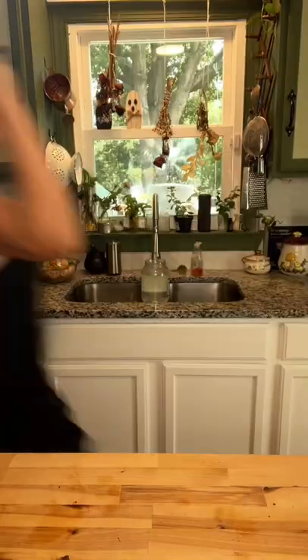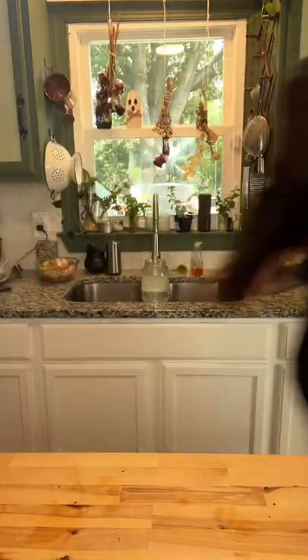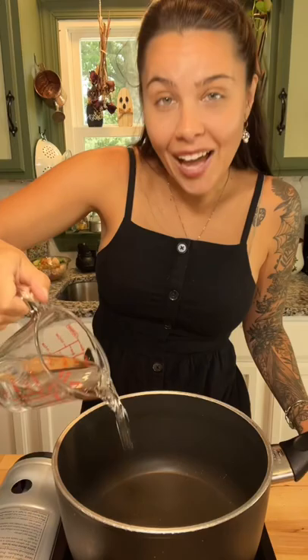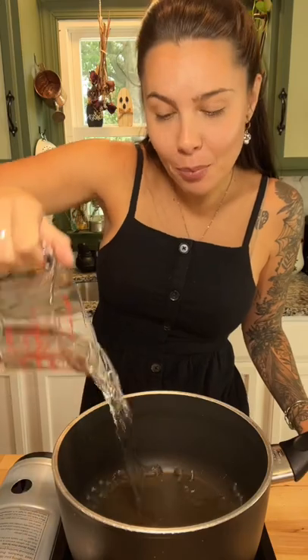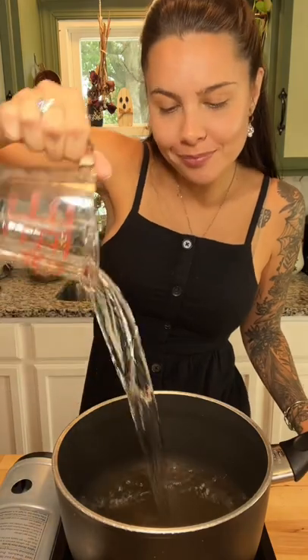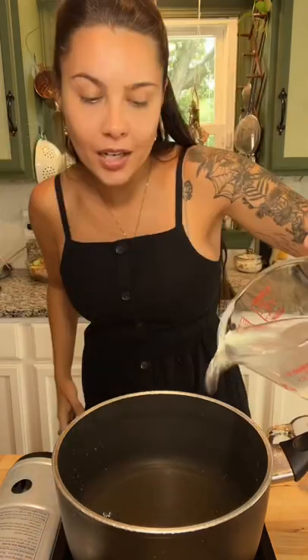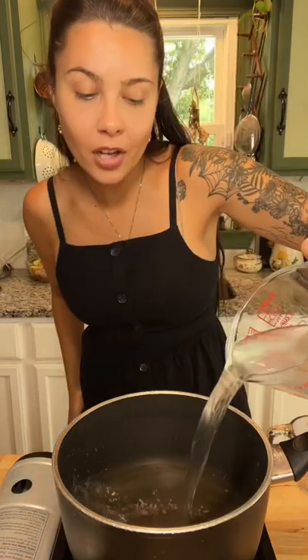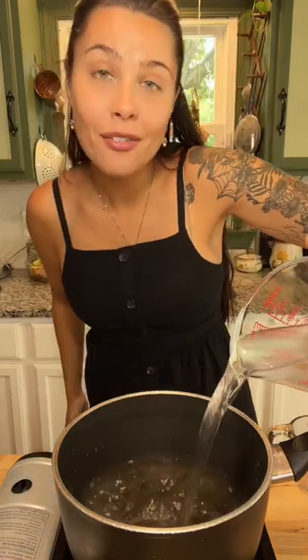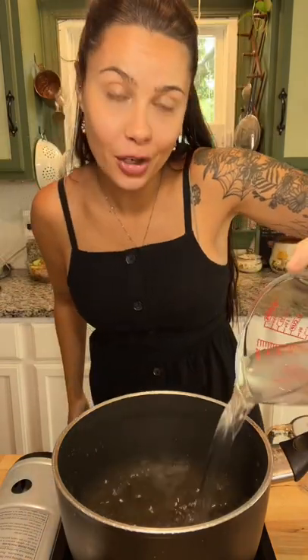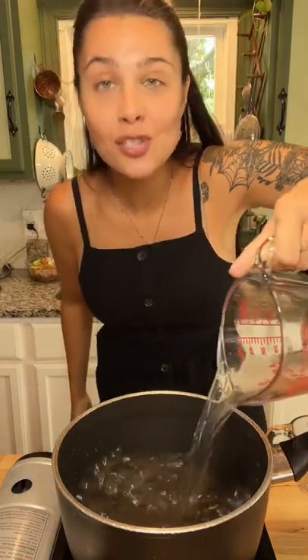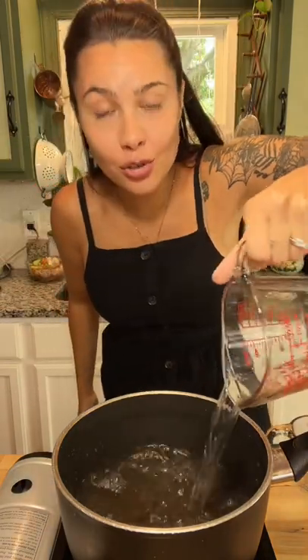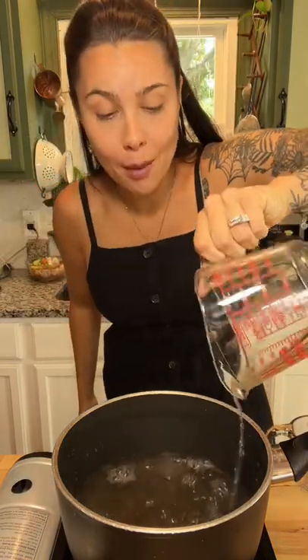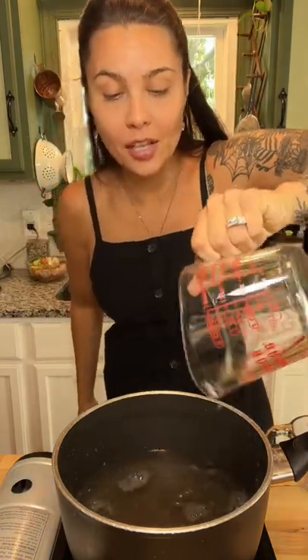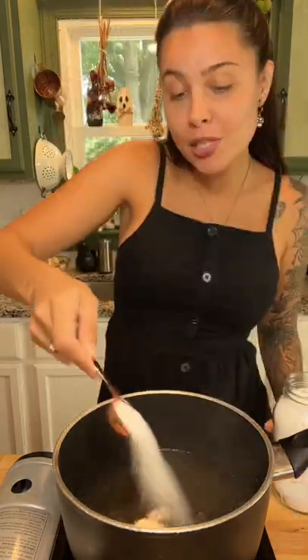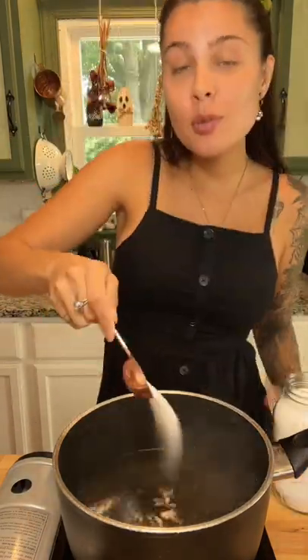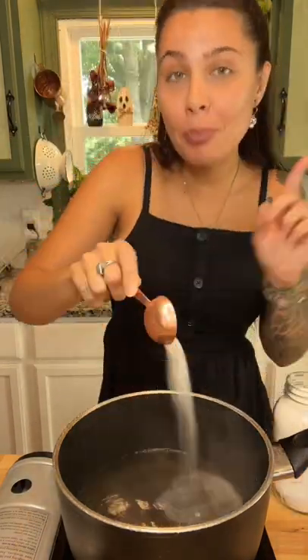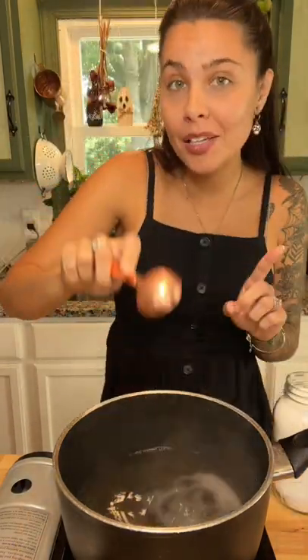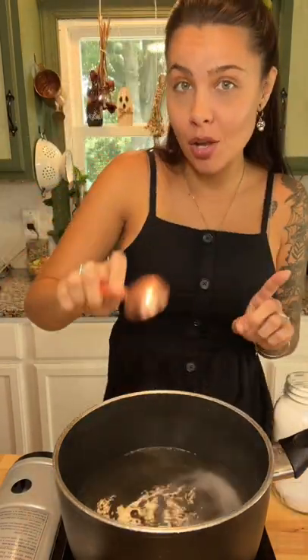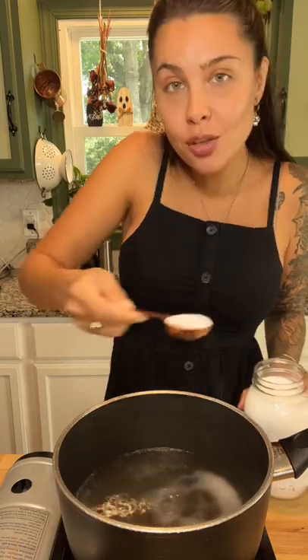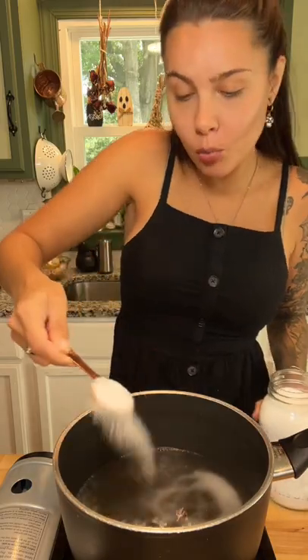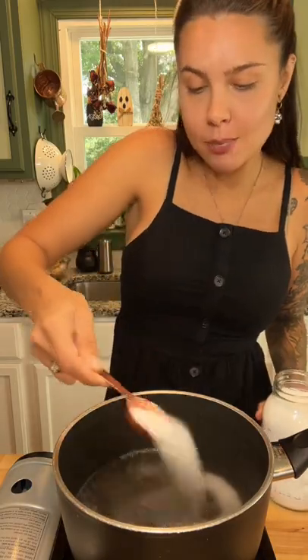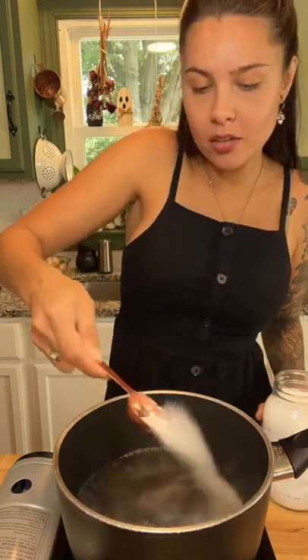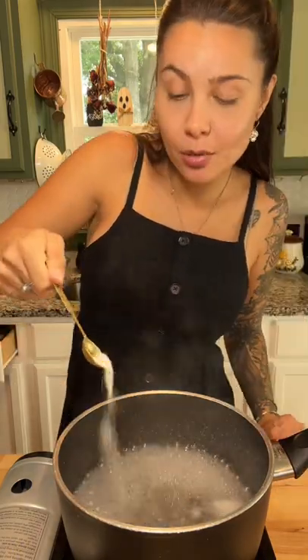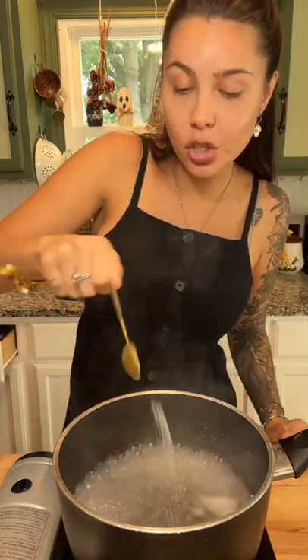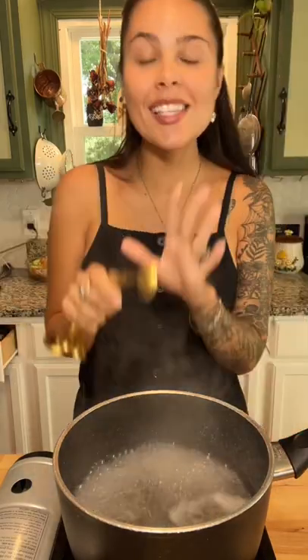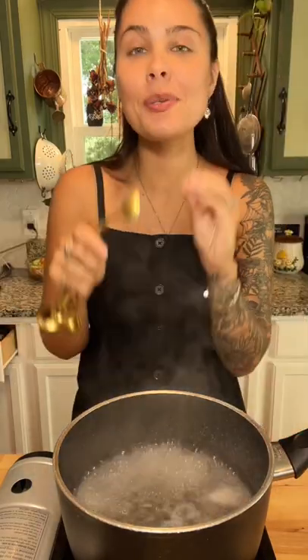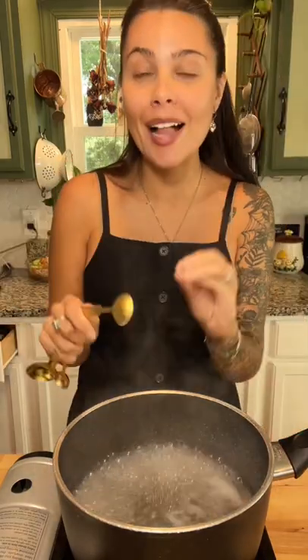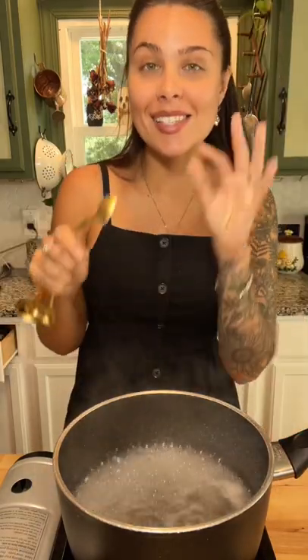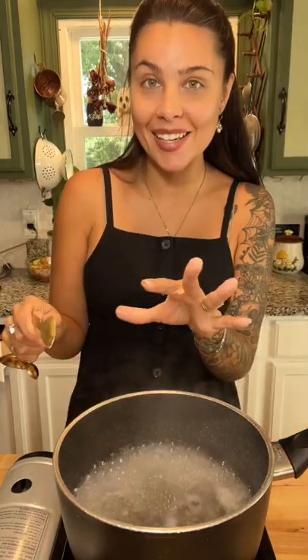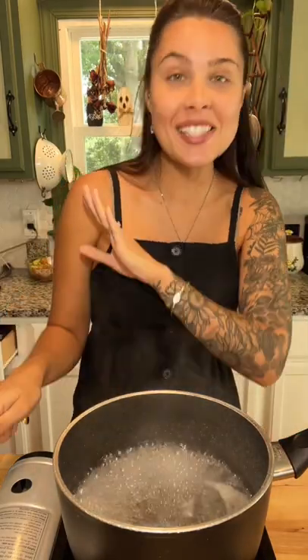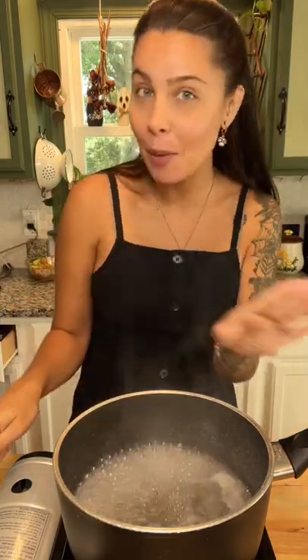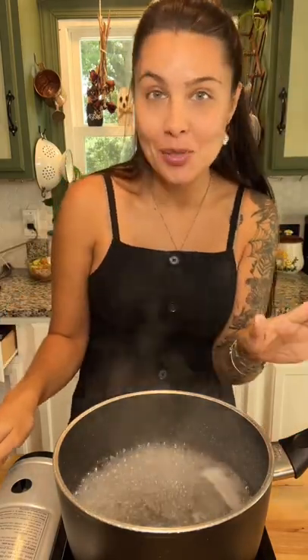Get a pan. Add half a cup of water and one and a half cups of vinegar — yes, you can use apple cider. Add two tablespoons of pickling salt (I use the Morton's brand) and a teaspoon of sugar. This helps balance the acidity — it does not make it sweet.